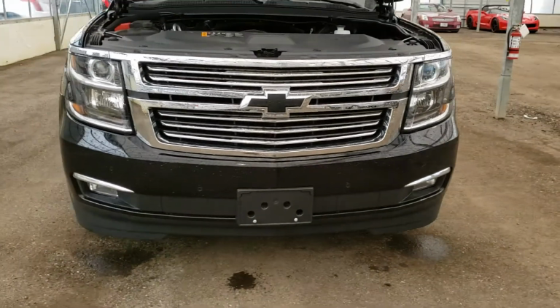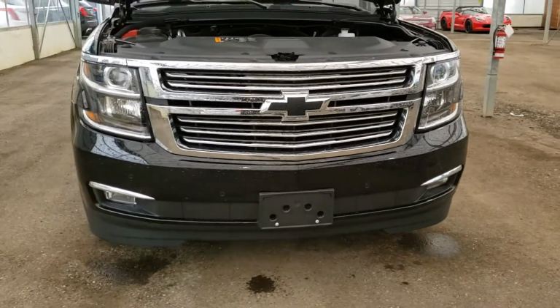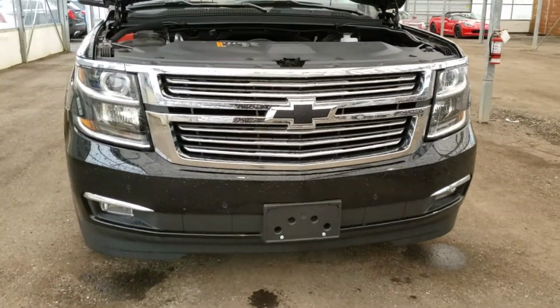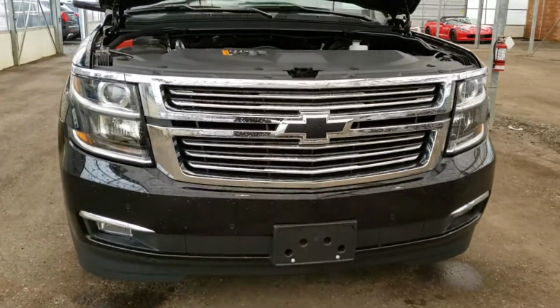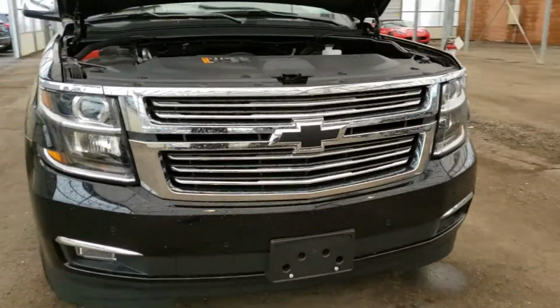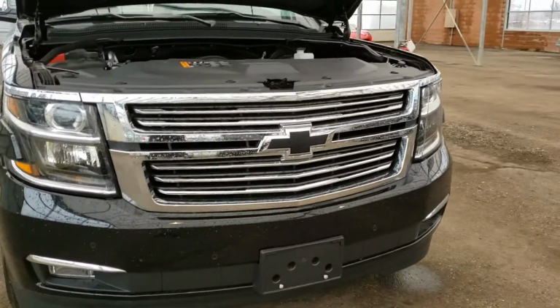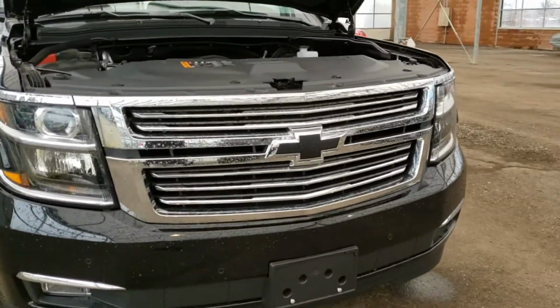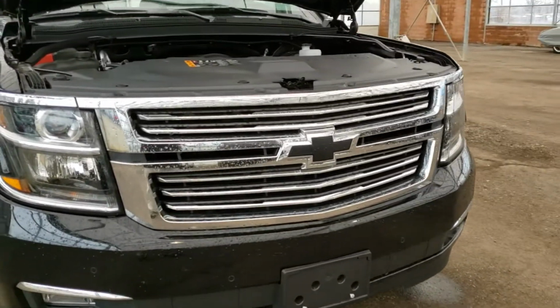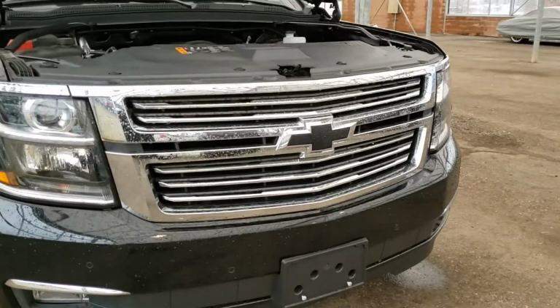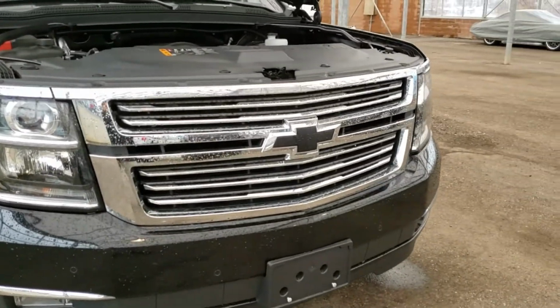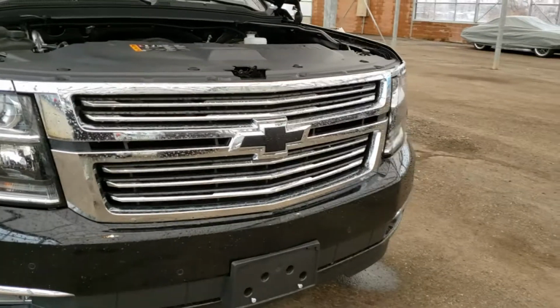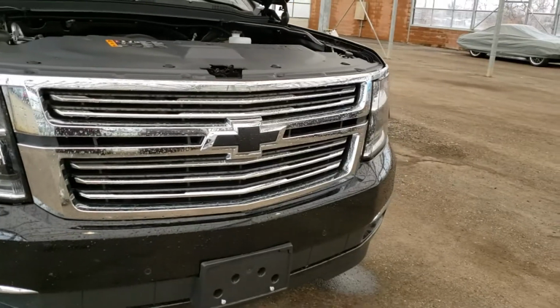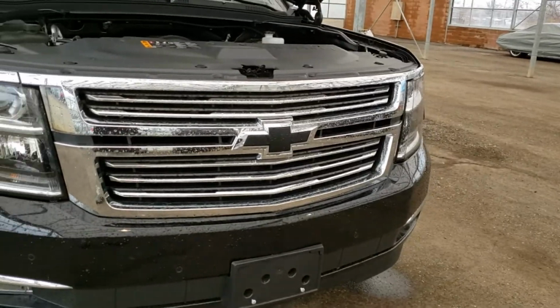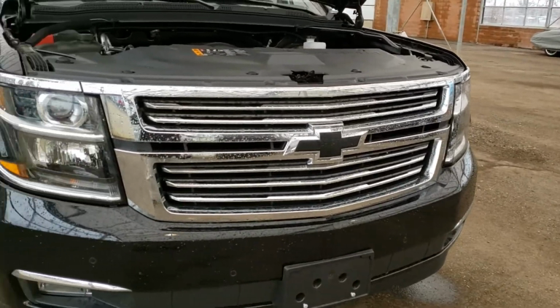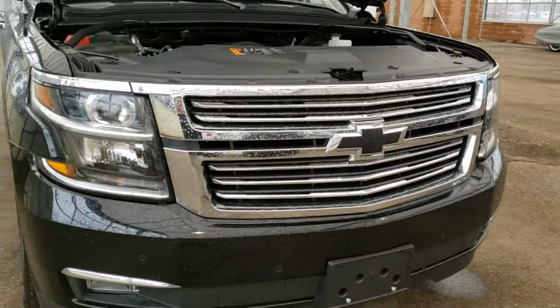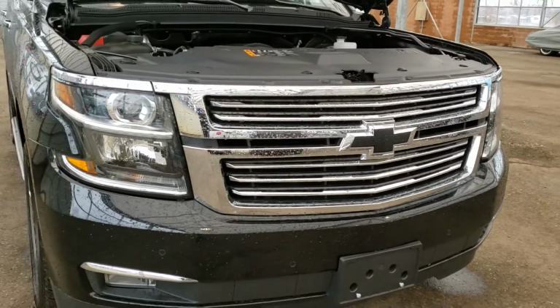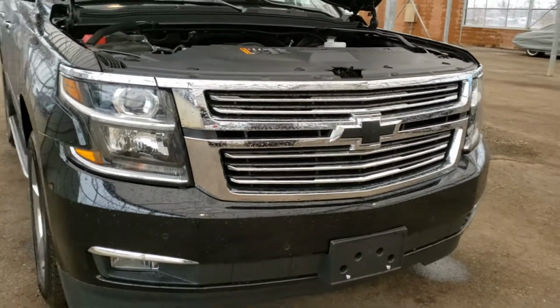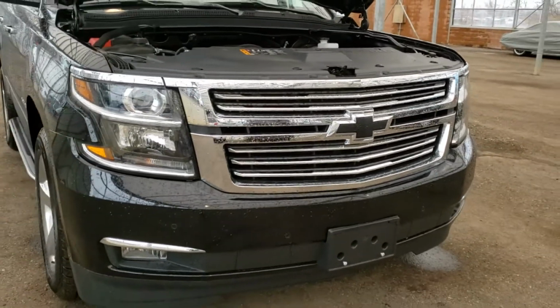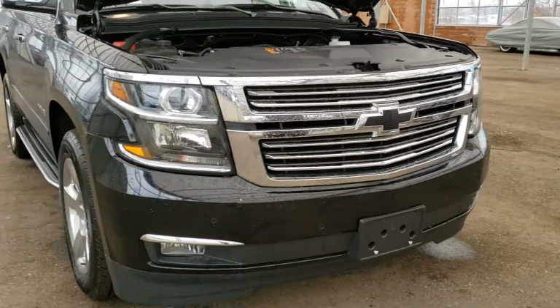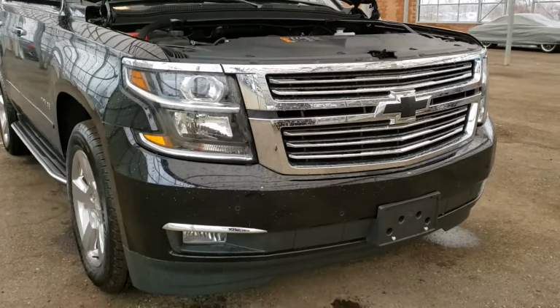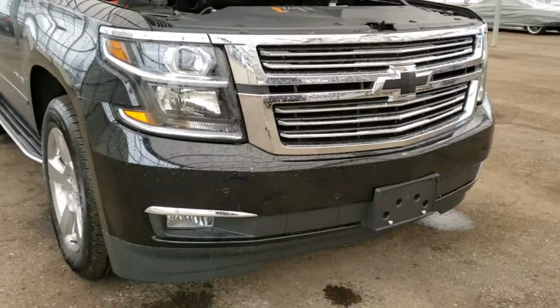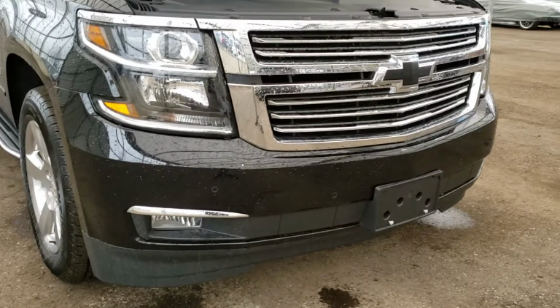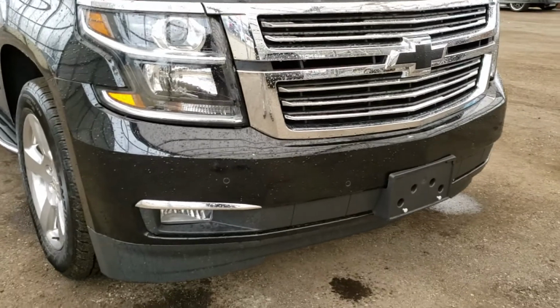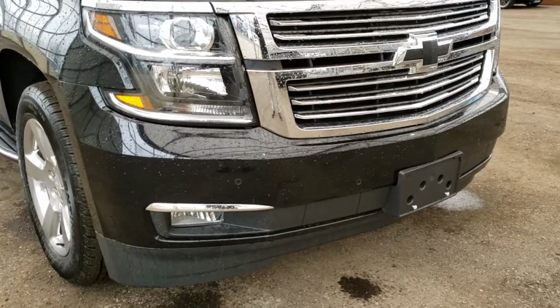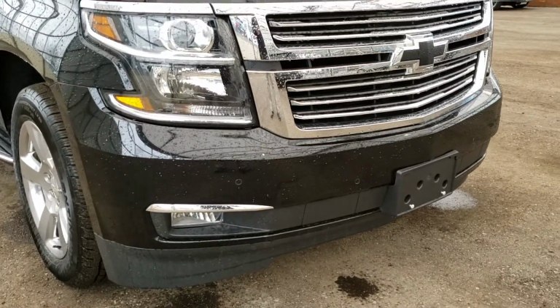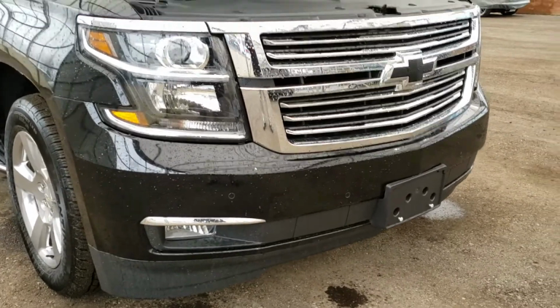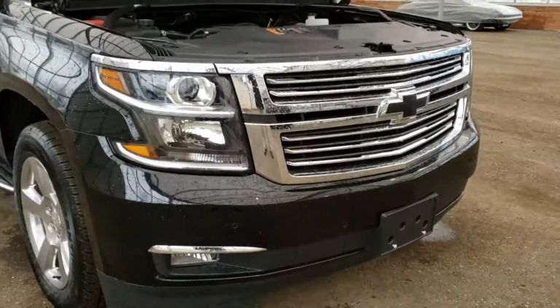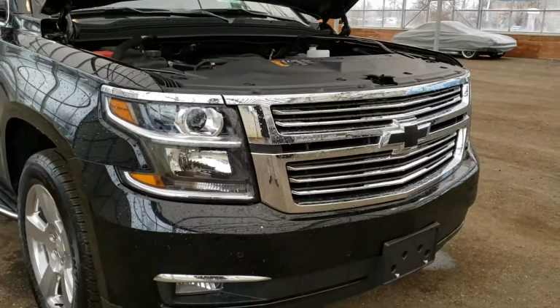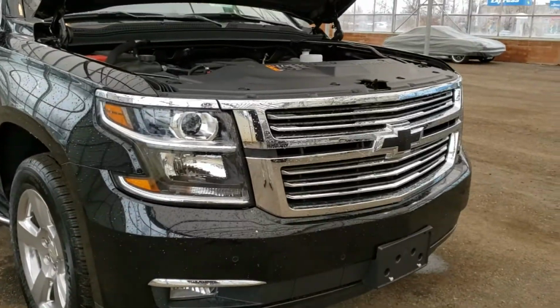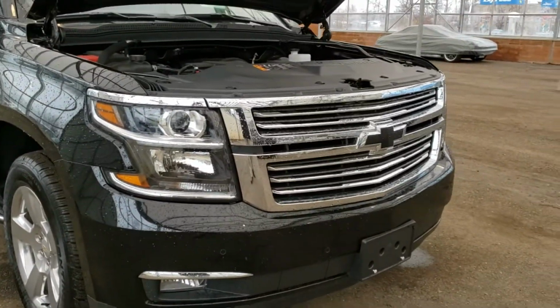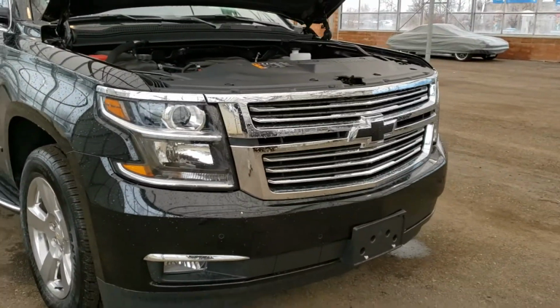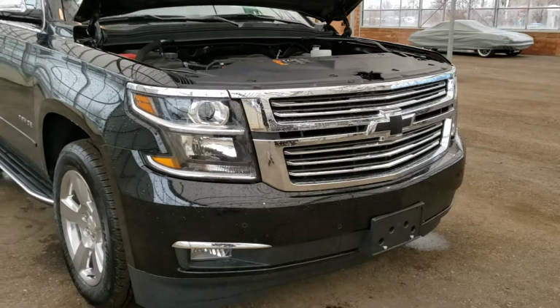This Tahoe is a Premier and as you can see this vehicle does come included with the Chevy black bow ties — a nice complexion to the black exterior color. With that you also get the fog lamp lights, giving you brighter accessibility on those long country road rides.